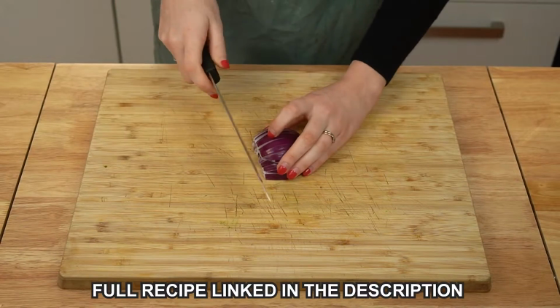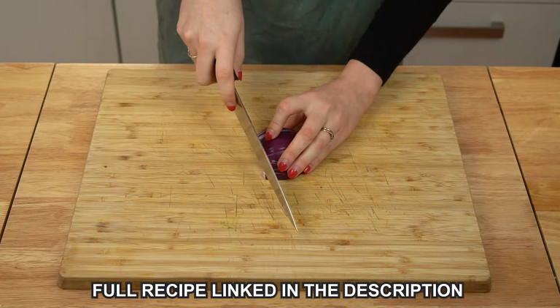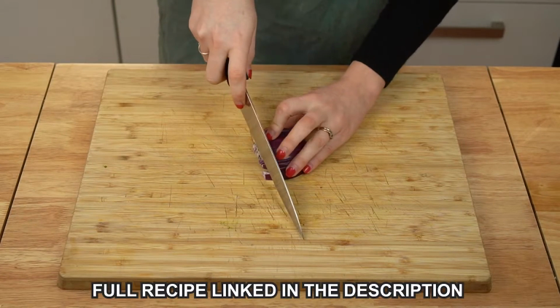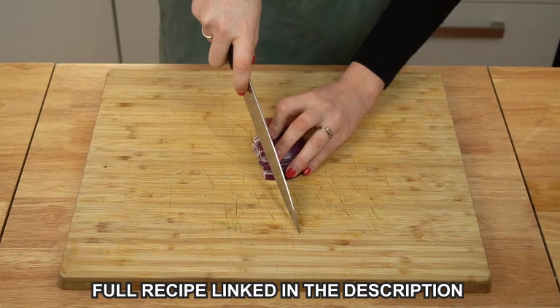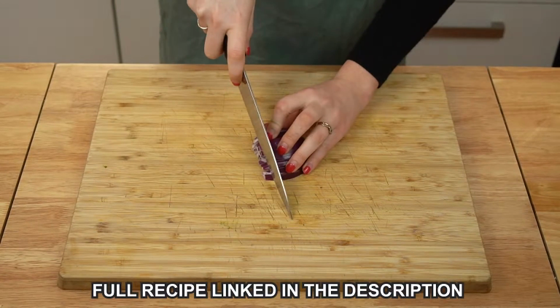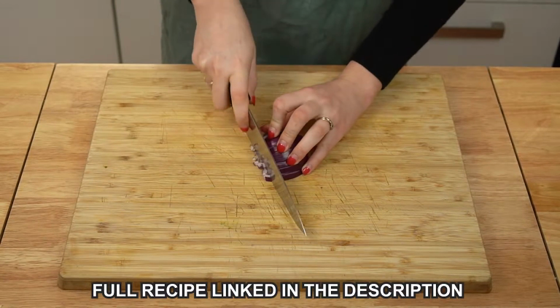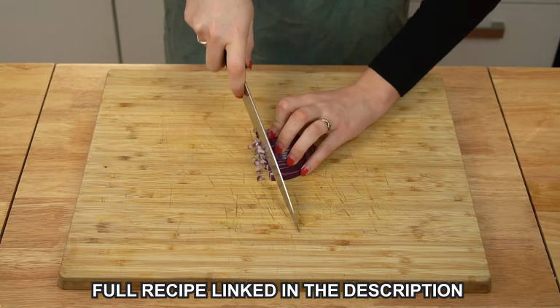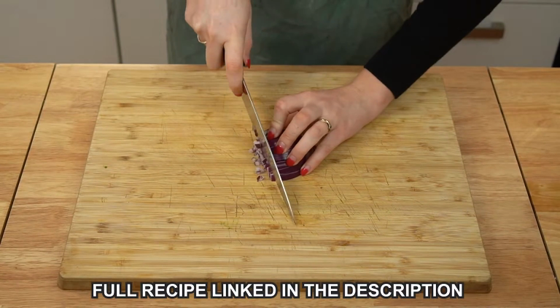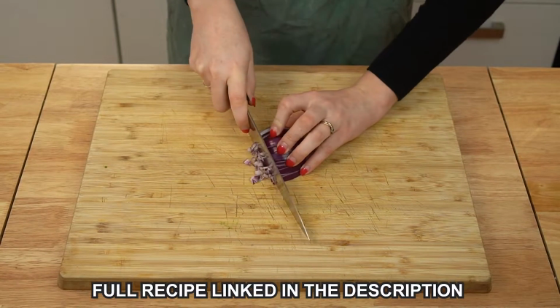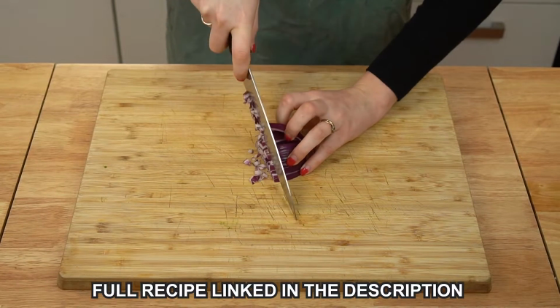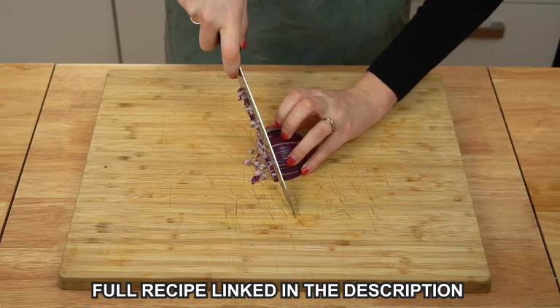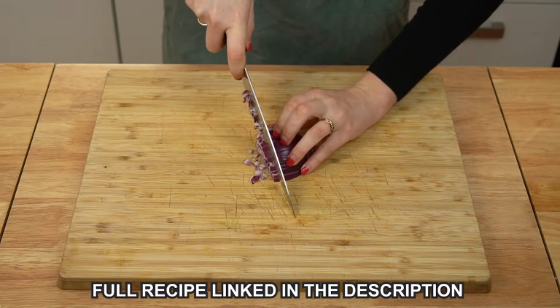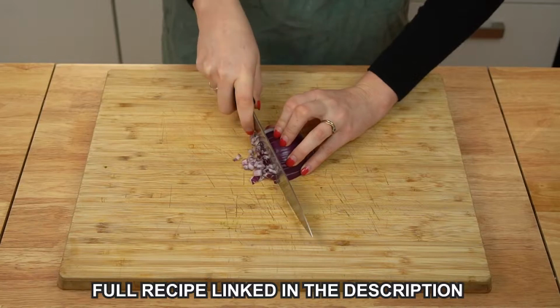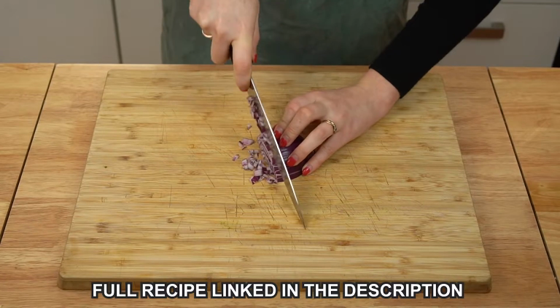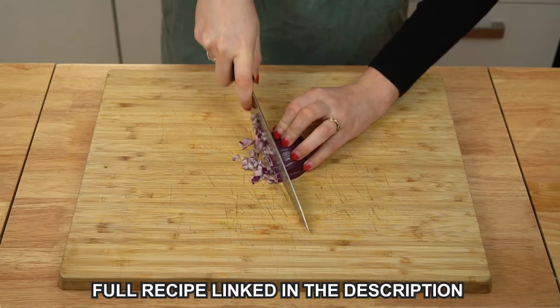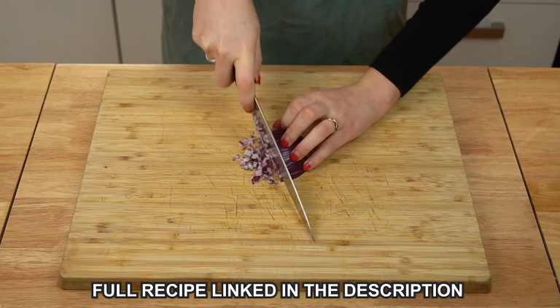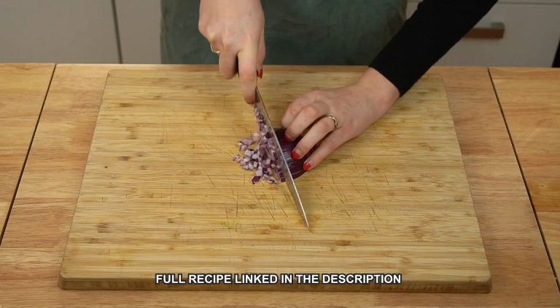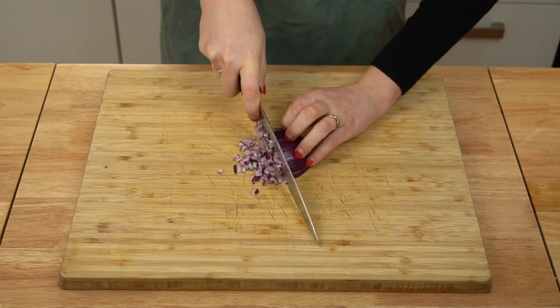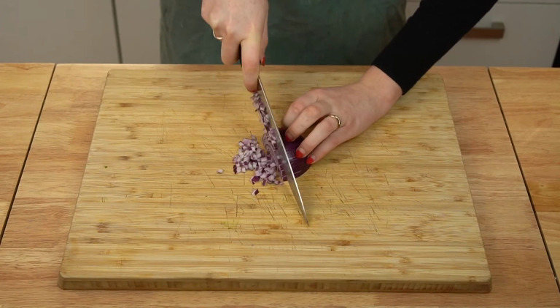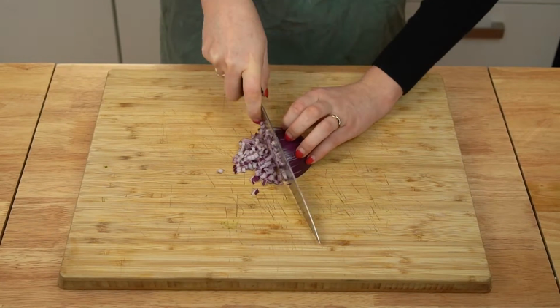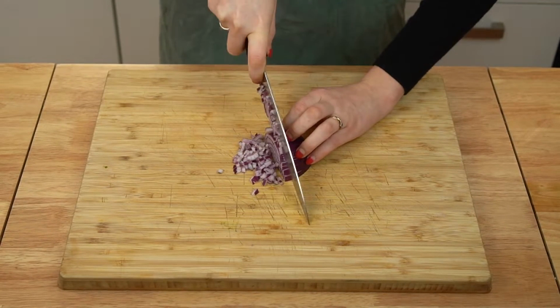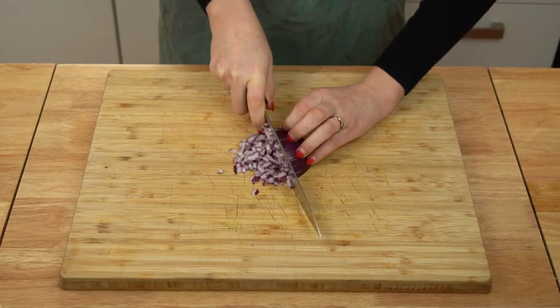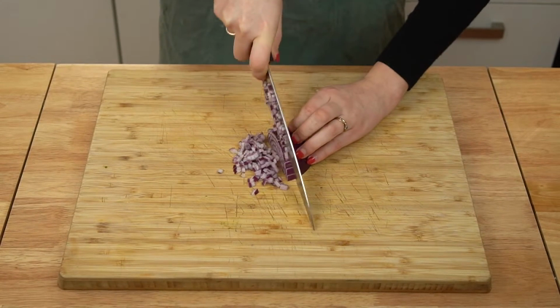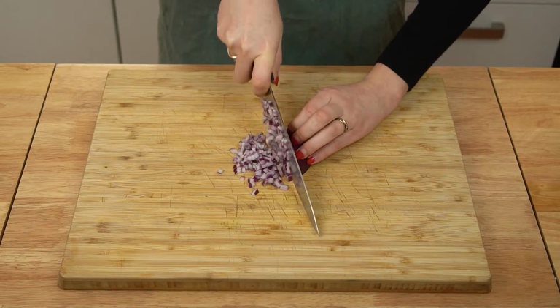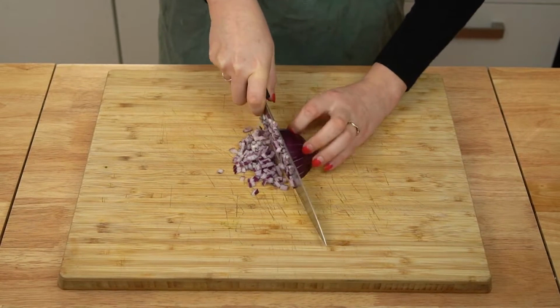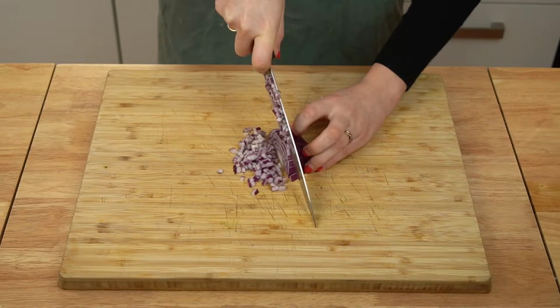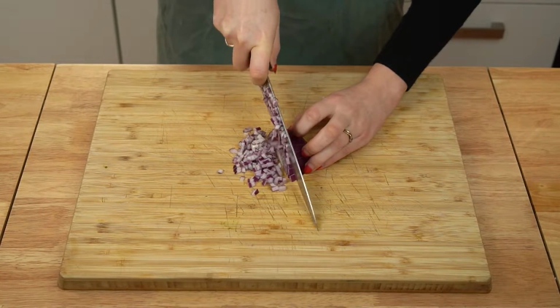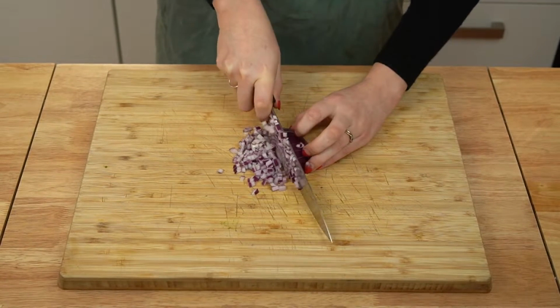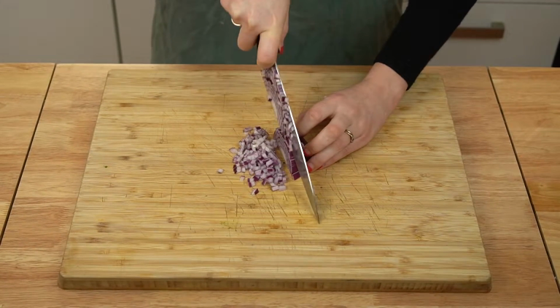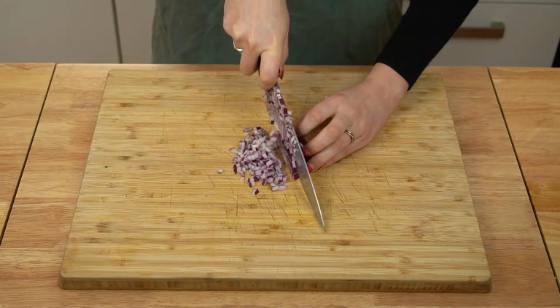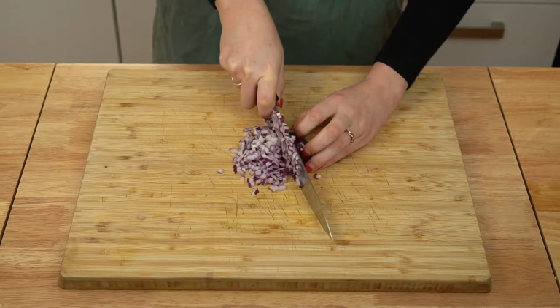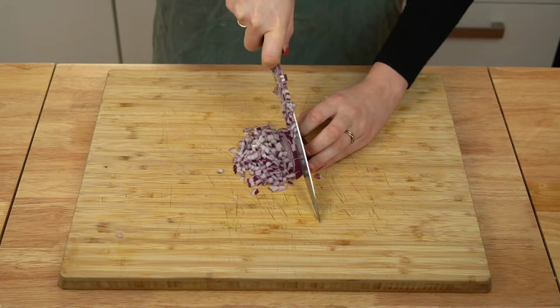First off, you need to prep your ingredients. So finely dice a red onion. You can use a yellow onion here, but I like the sweeter flavor that a red onion lends to these burgers.